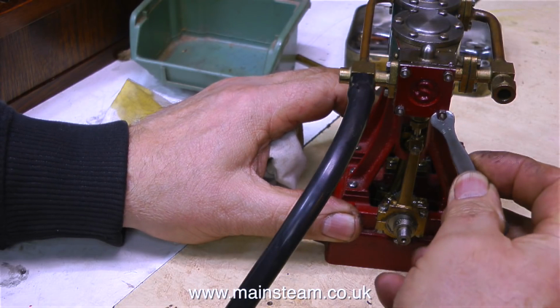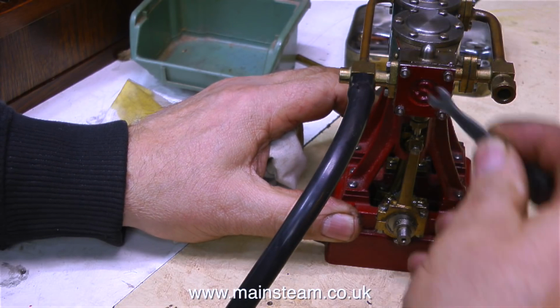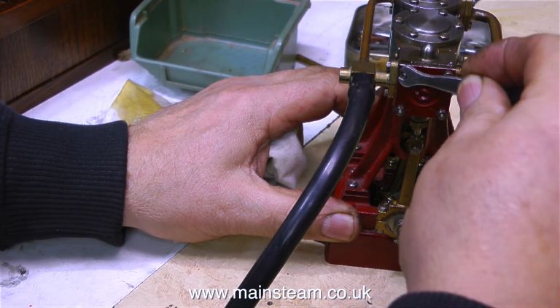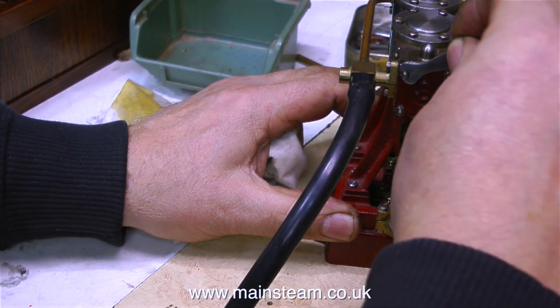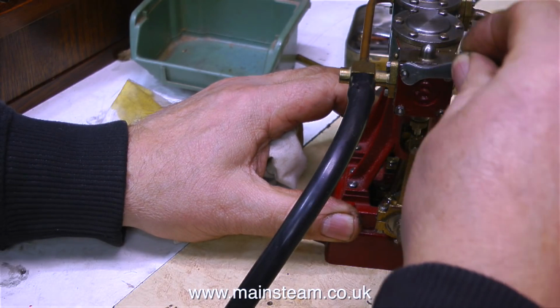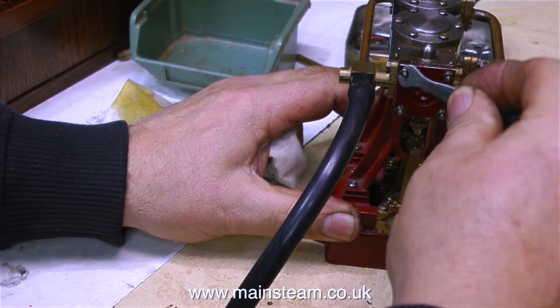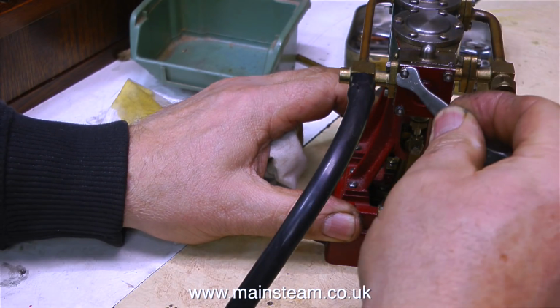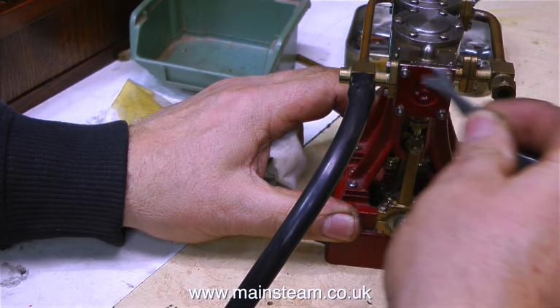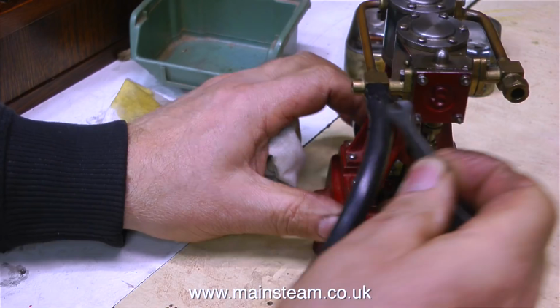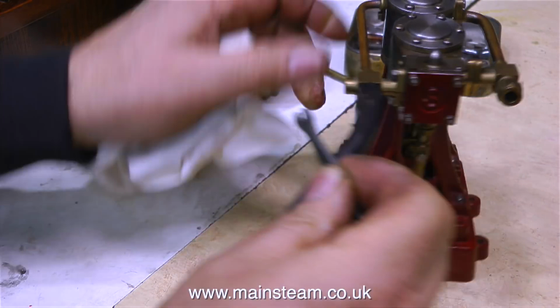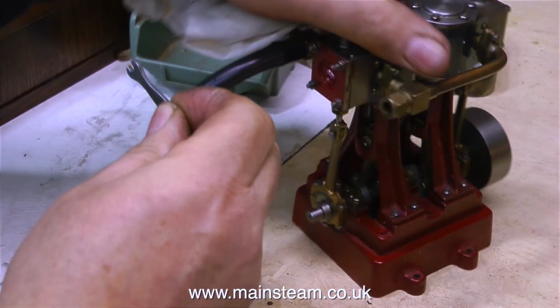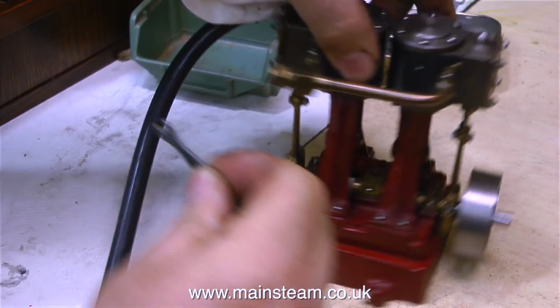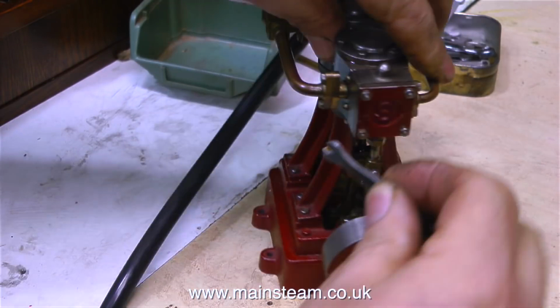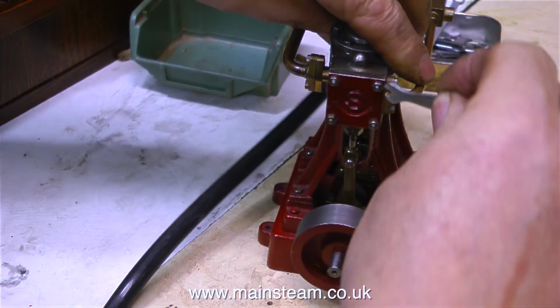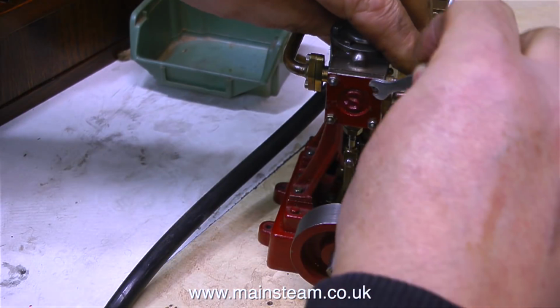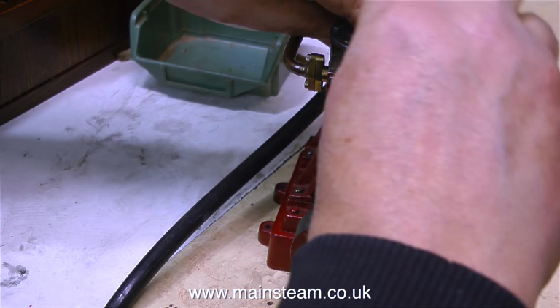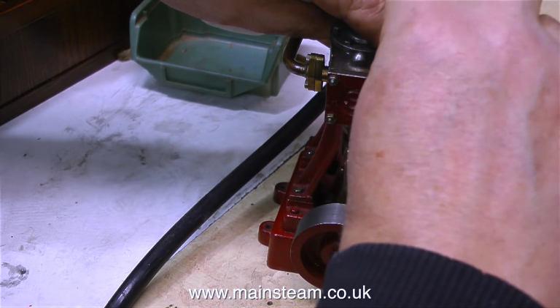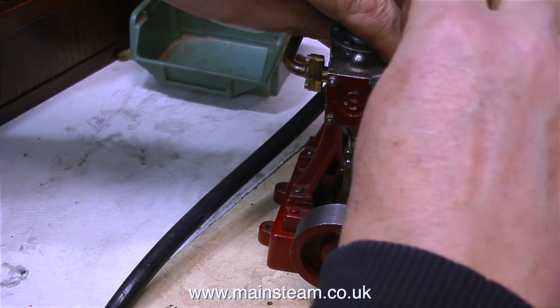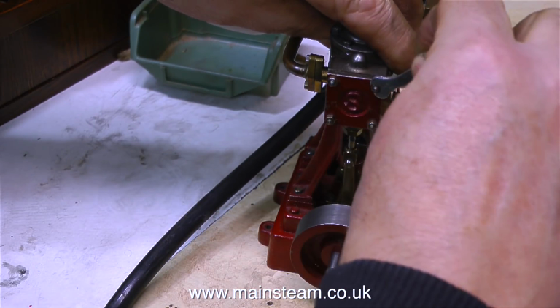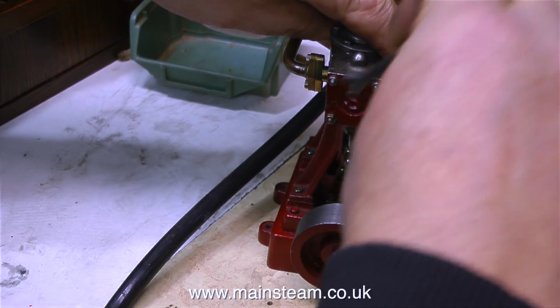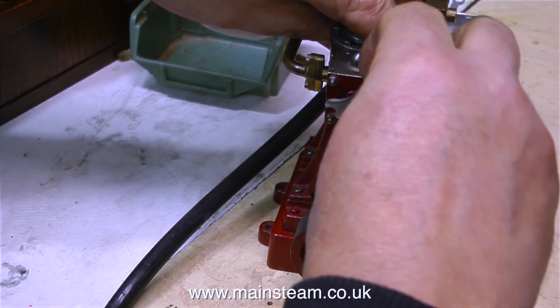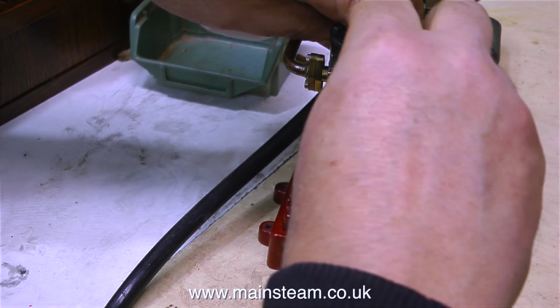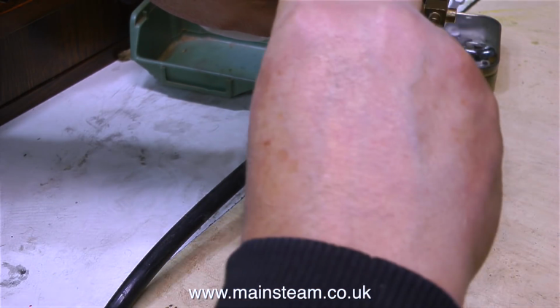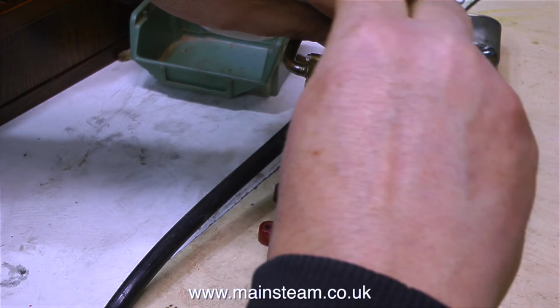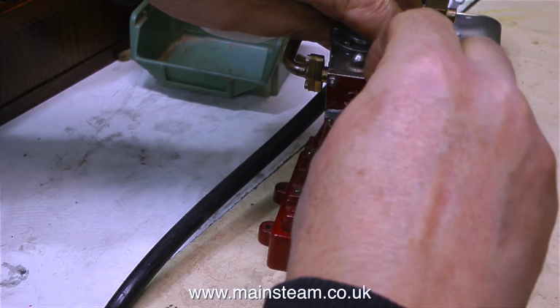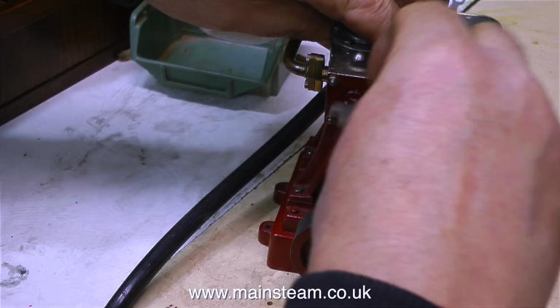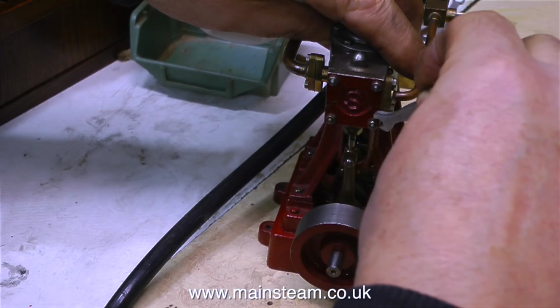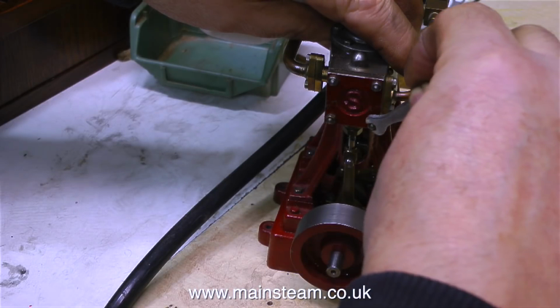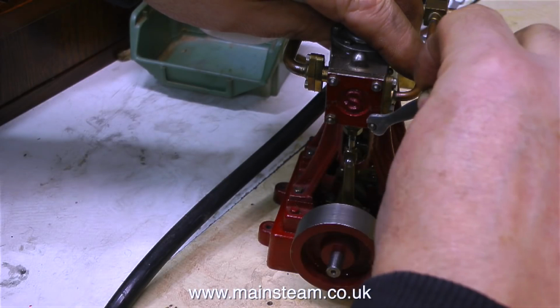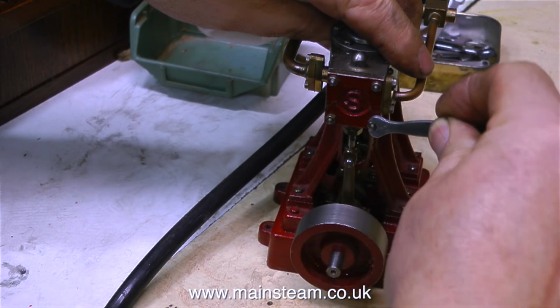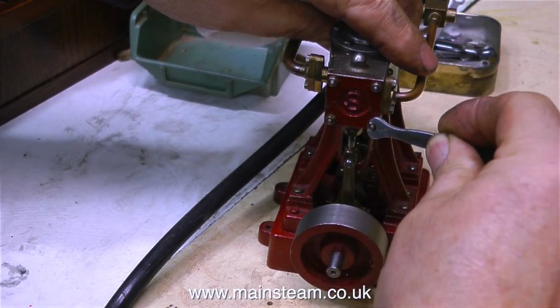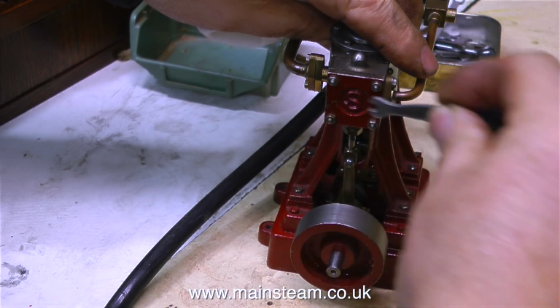In this clip, I'm carefully tightening the small 7BA nuts that hold the steam chest cover to the steam chest itself, because I did notice a bit of a leak and they were loose.